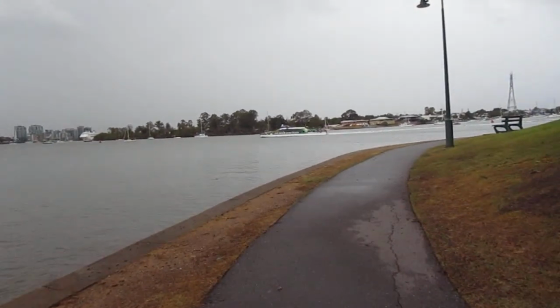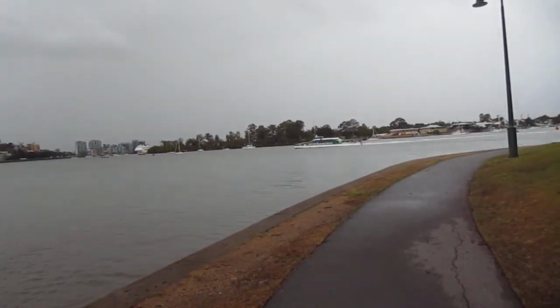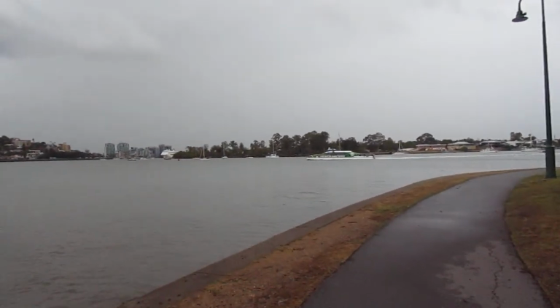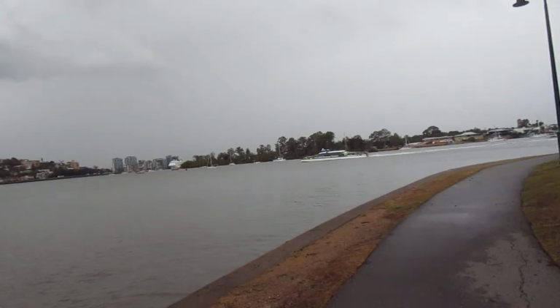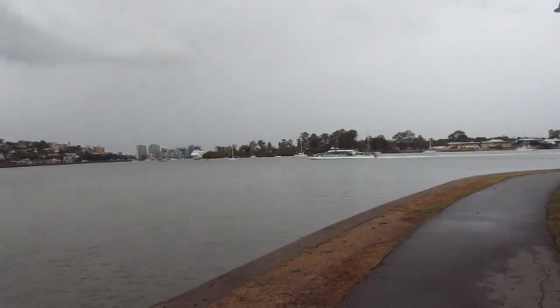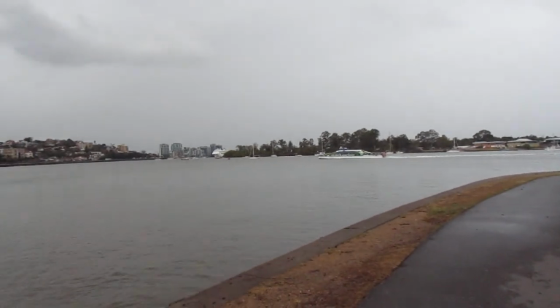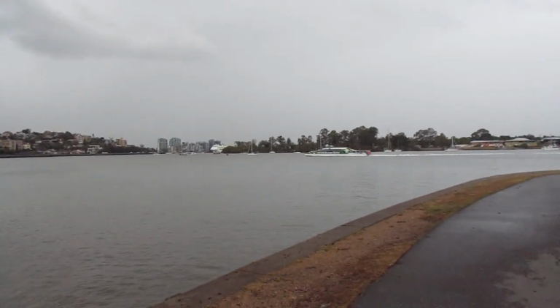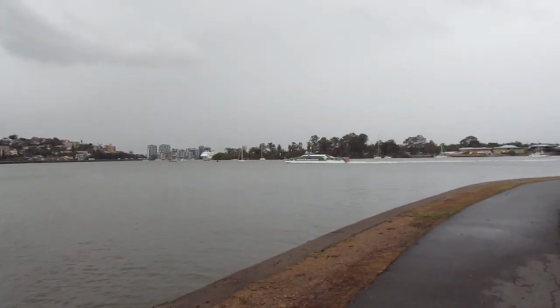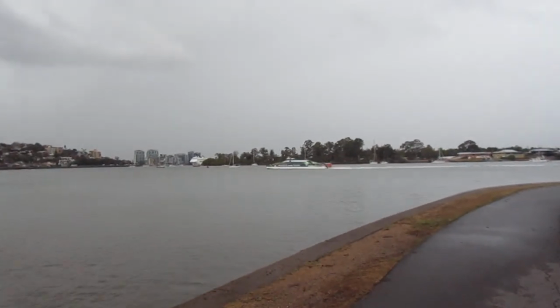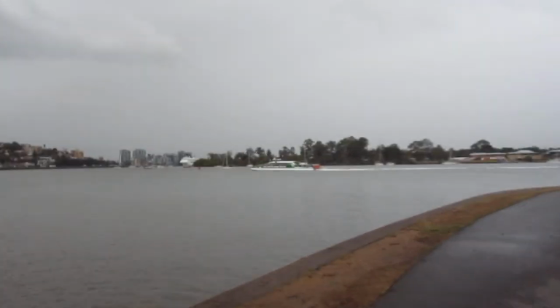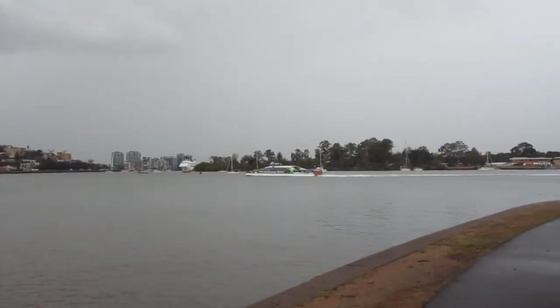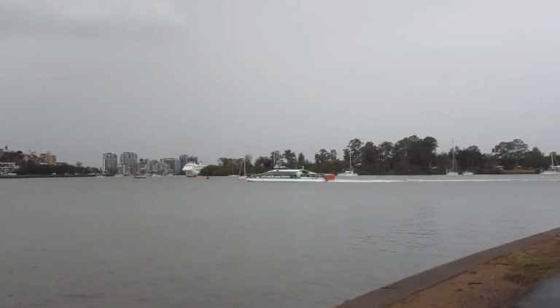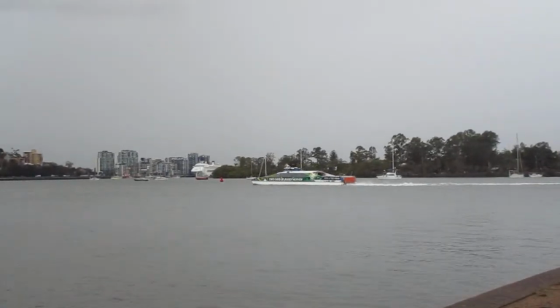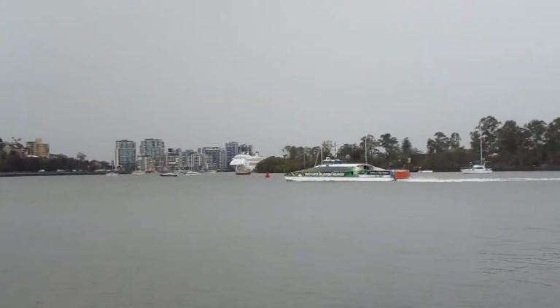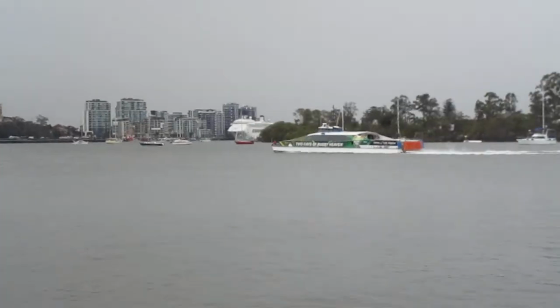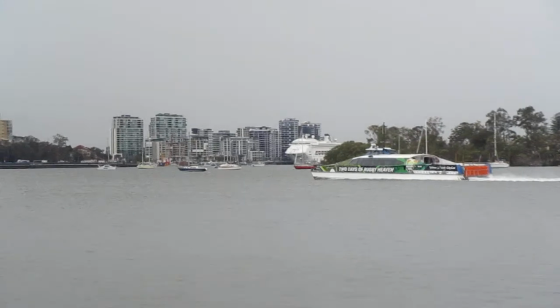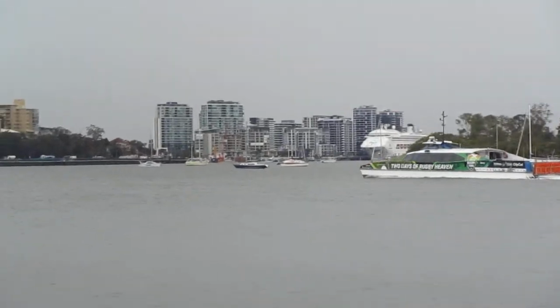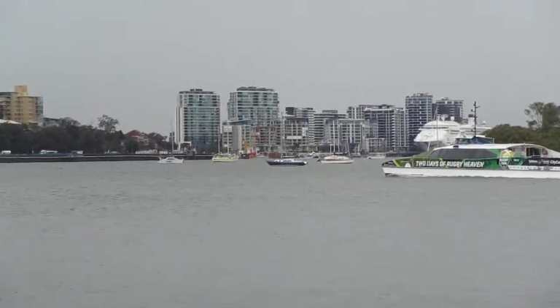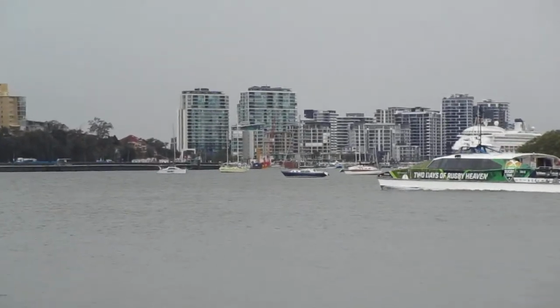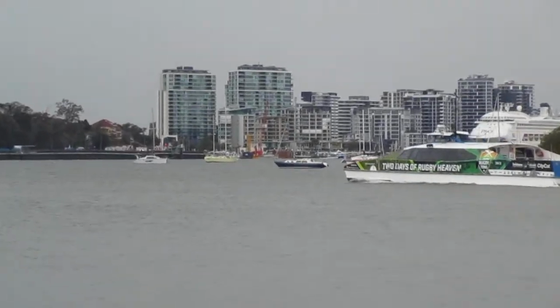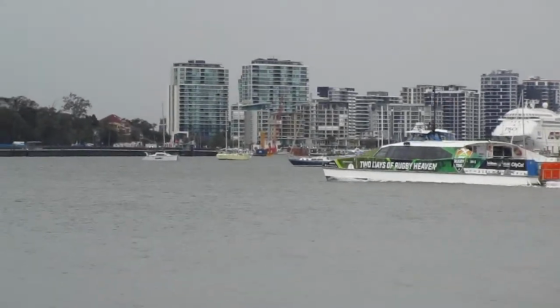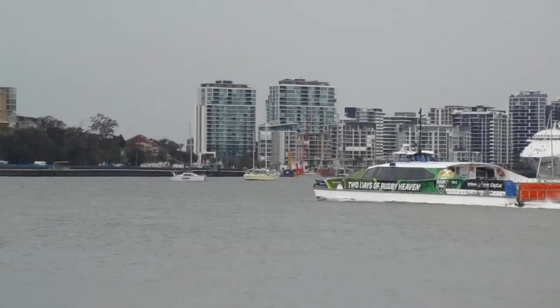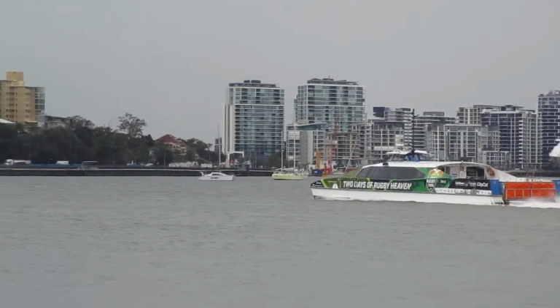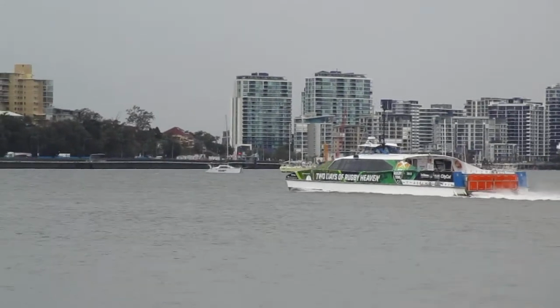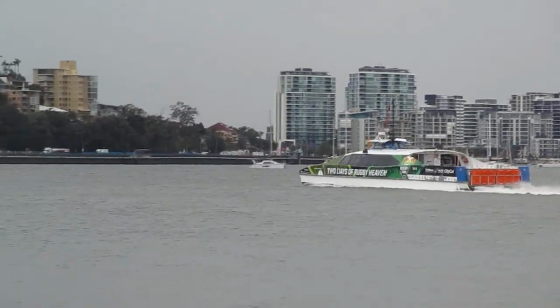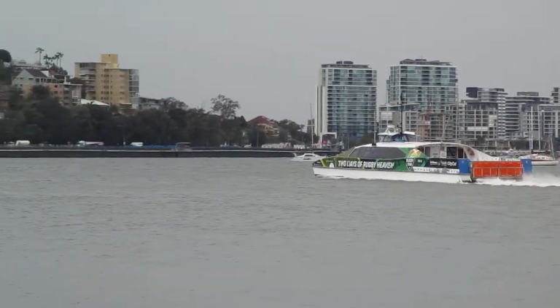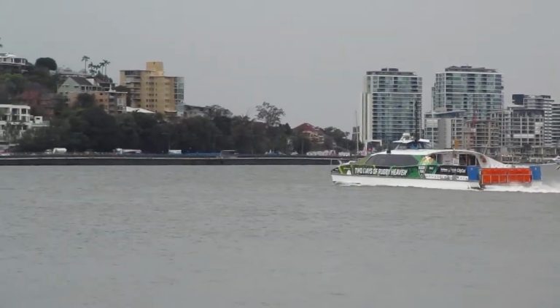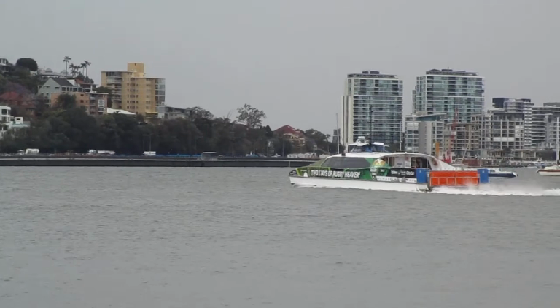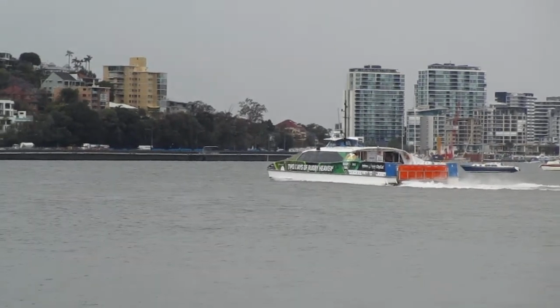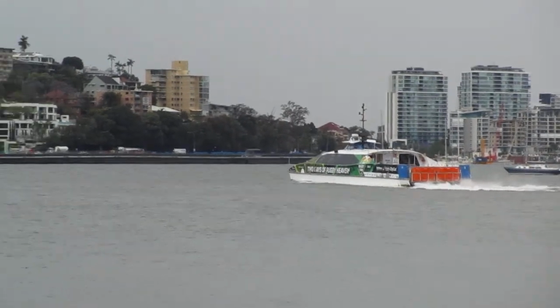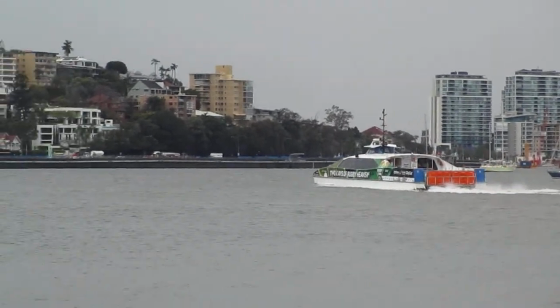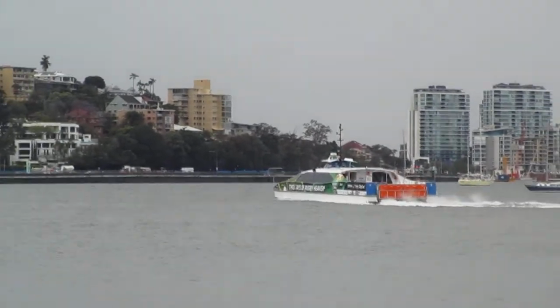Oh look, there's a boat. Look at that — the ferry's going through. Look at that. Even though the weather is bleak, the ferries are still running.